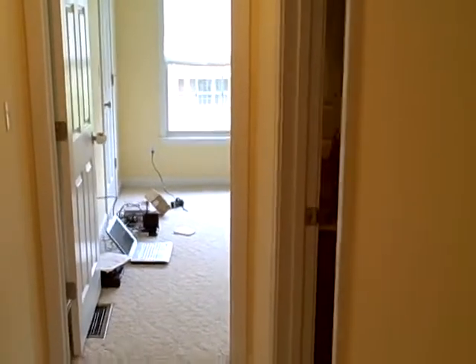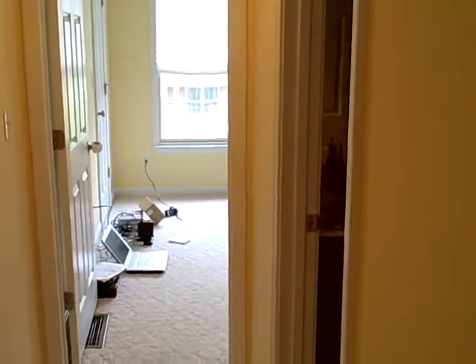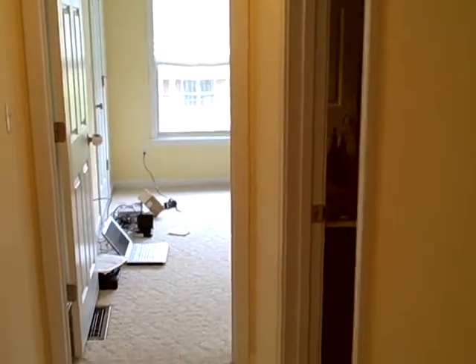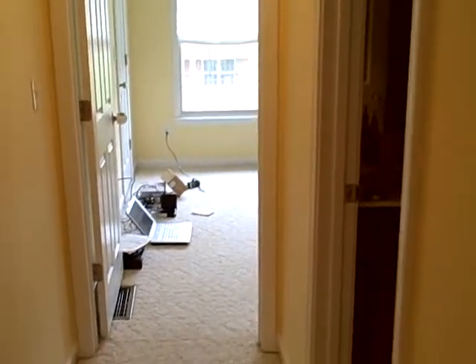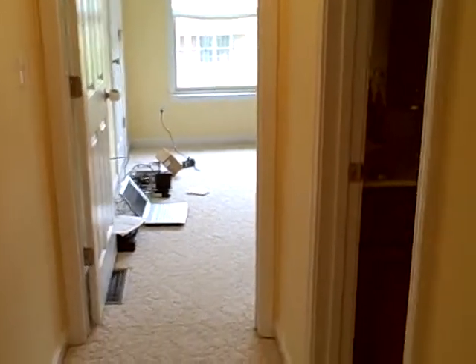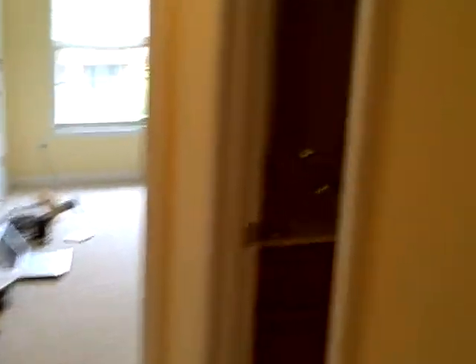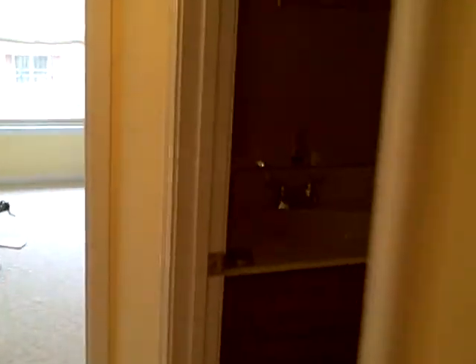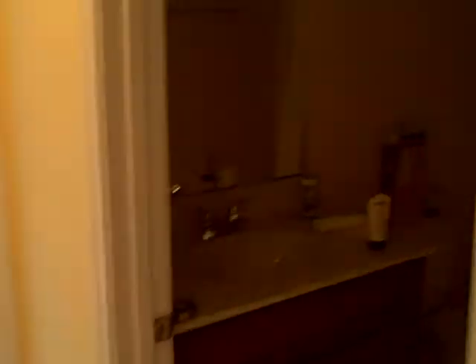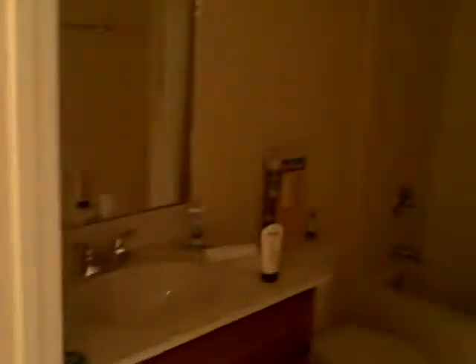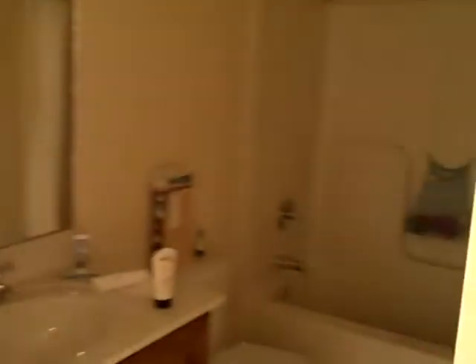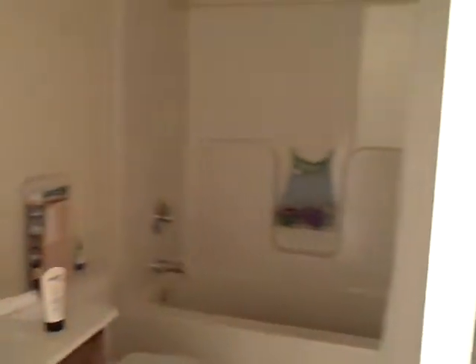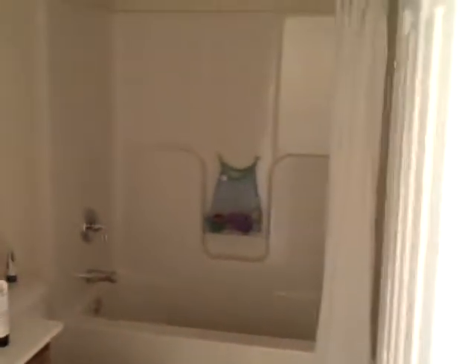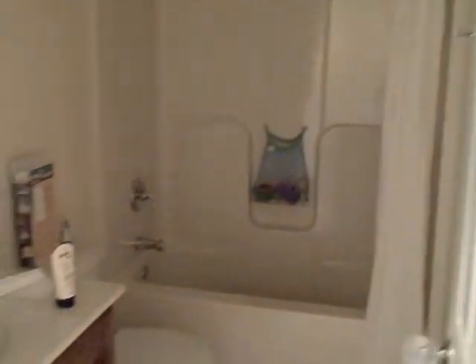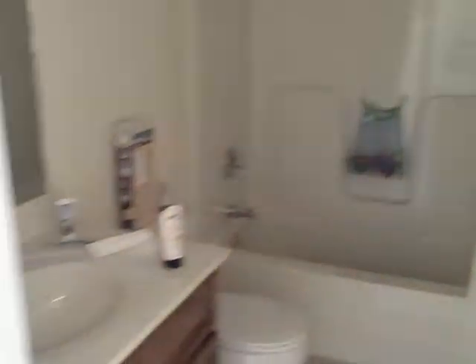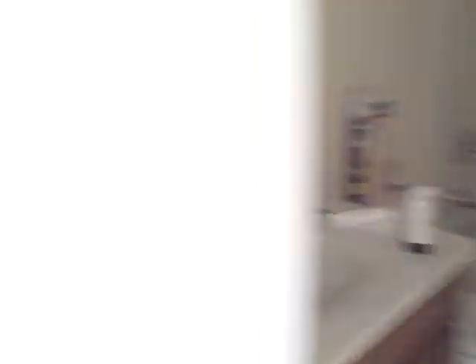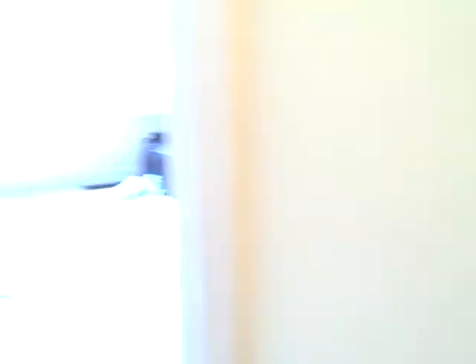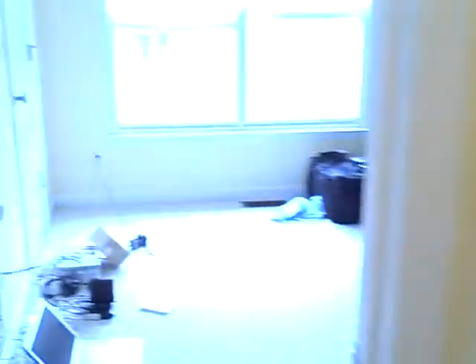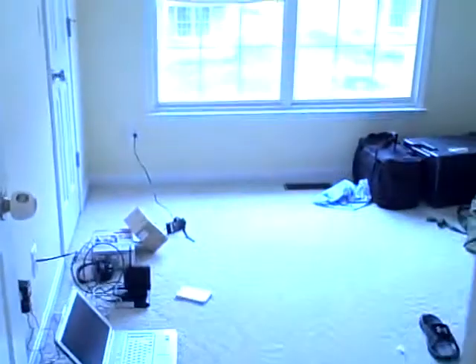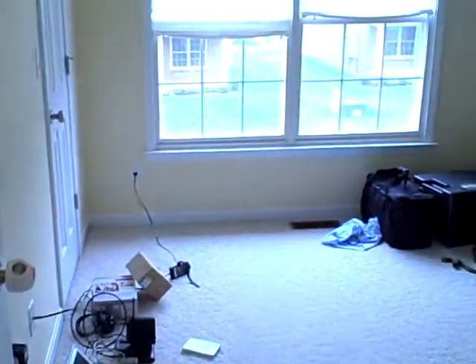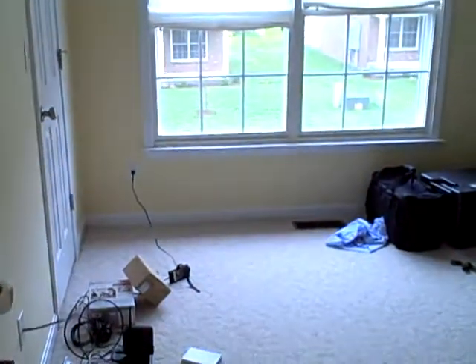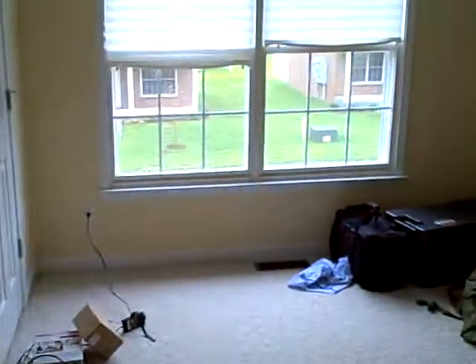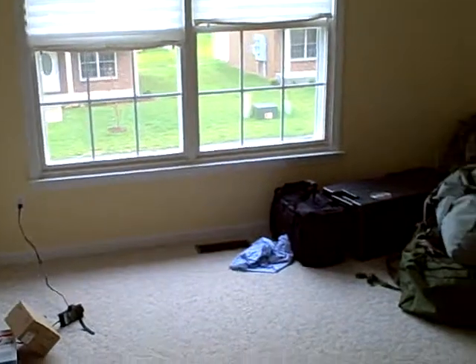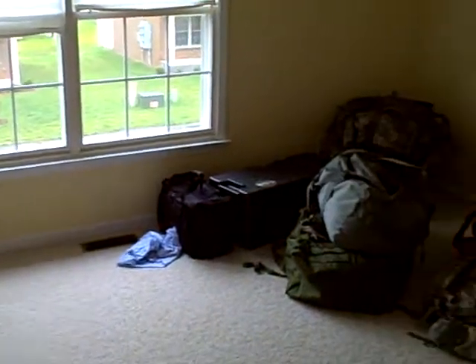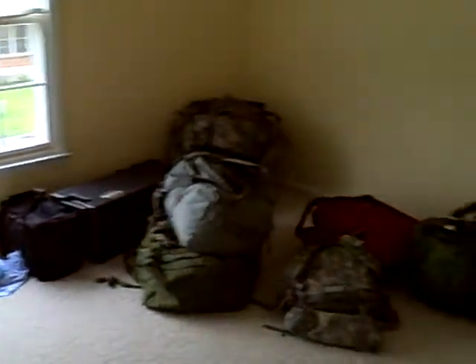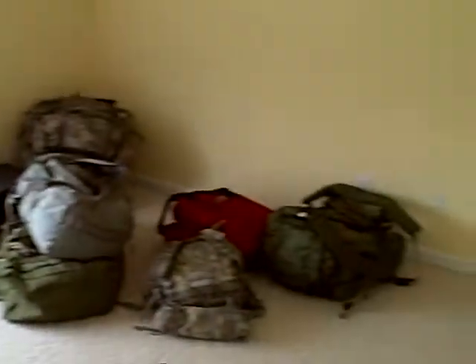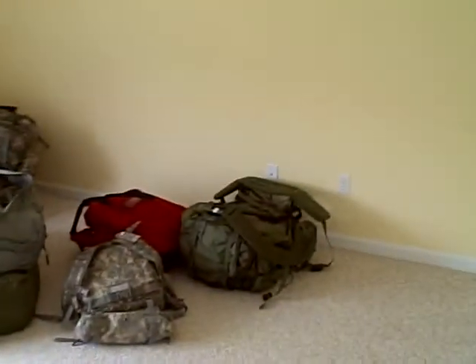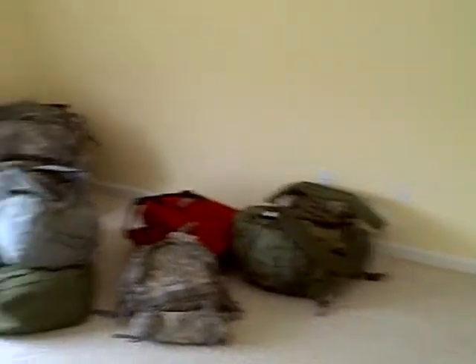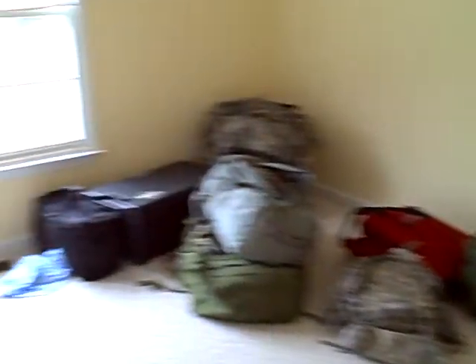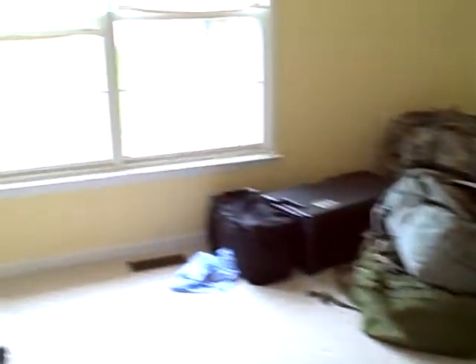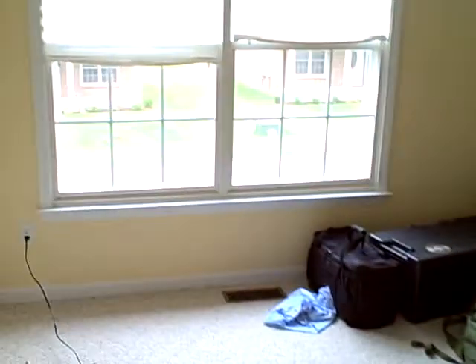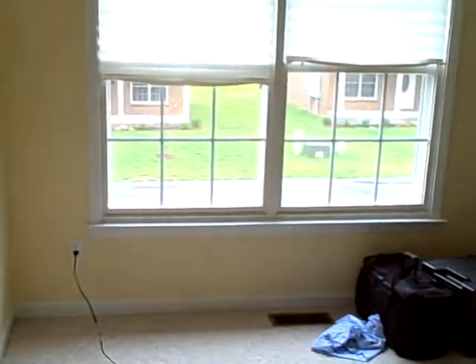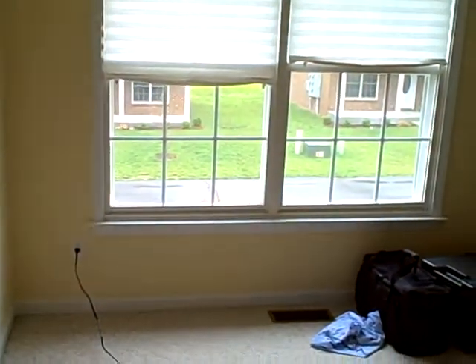Going up towards the front of the house, we have Luke's bathroom in there. And this will be the guest bedroom and the office, with another closet. And it opens up into the front.